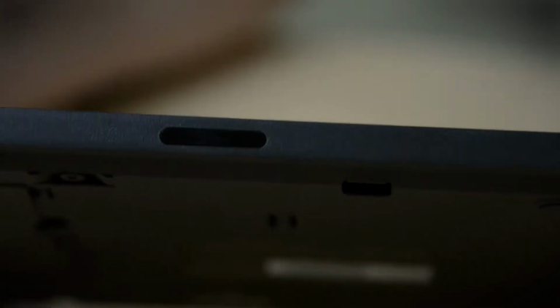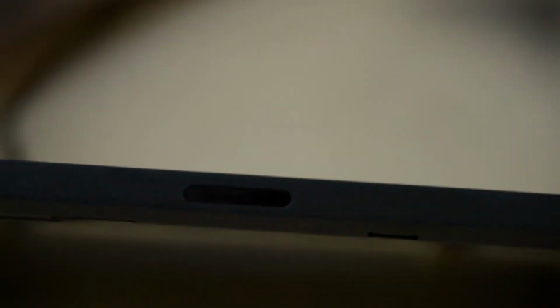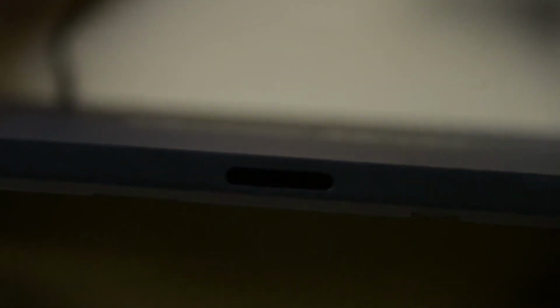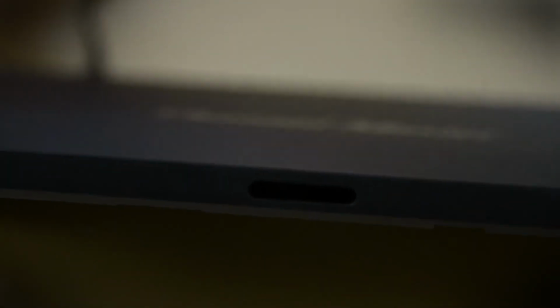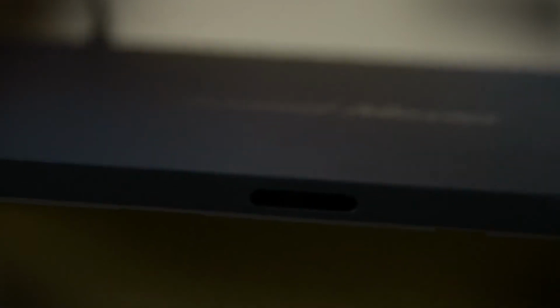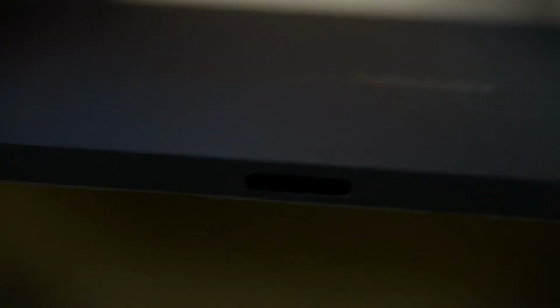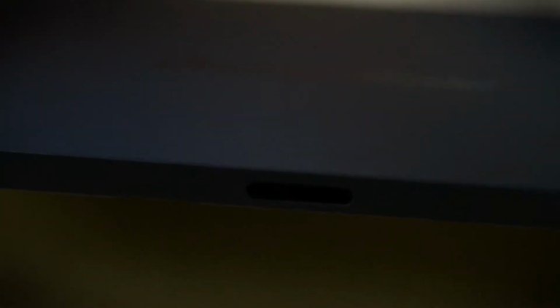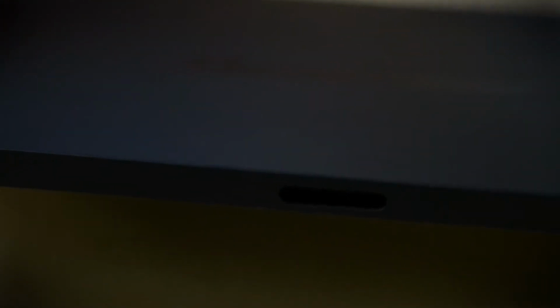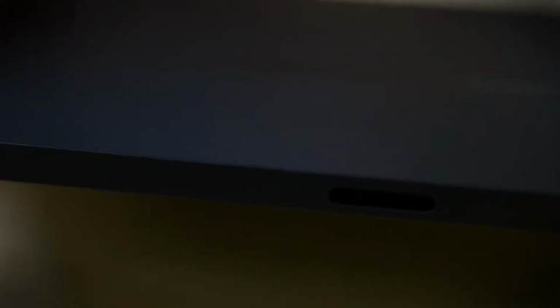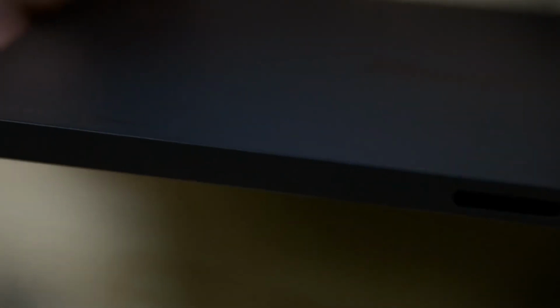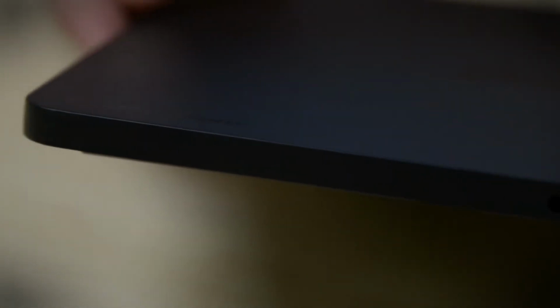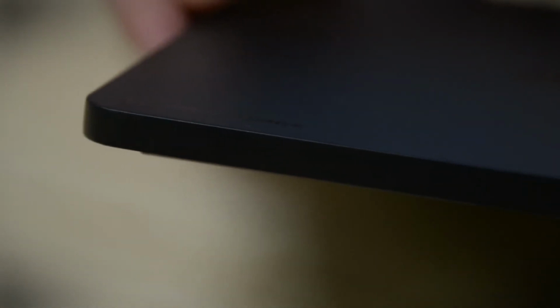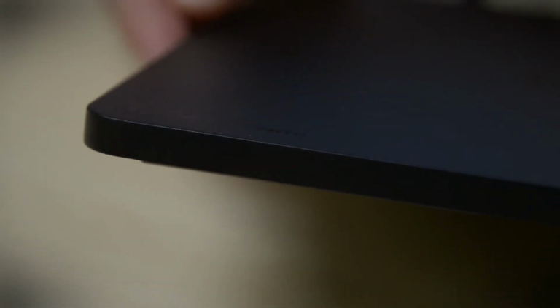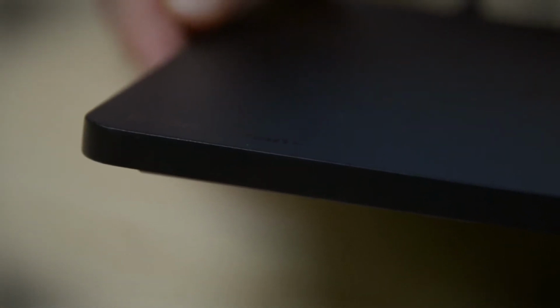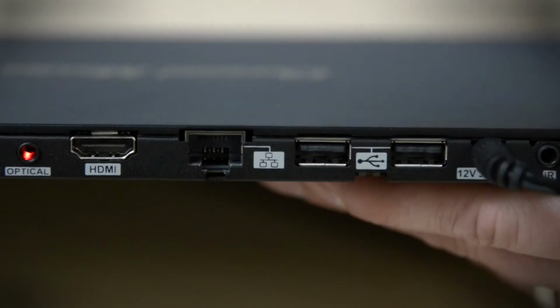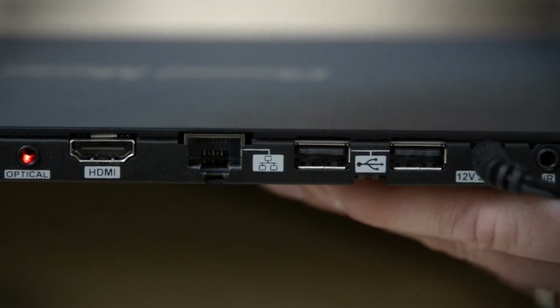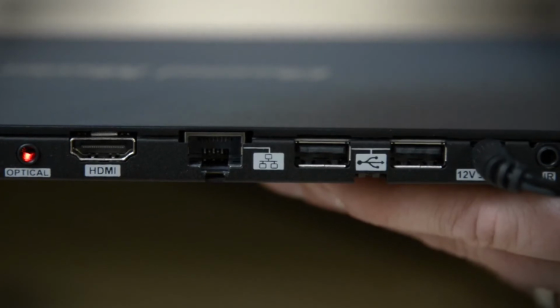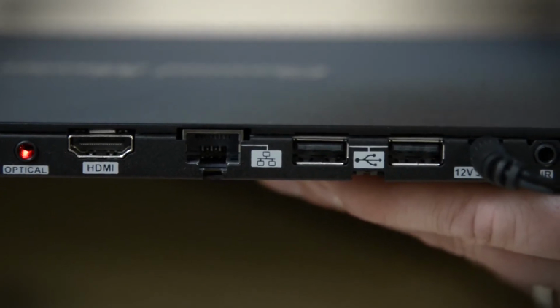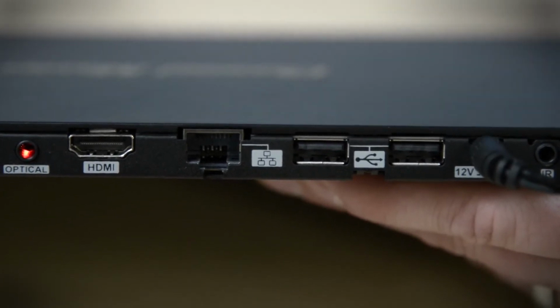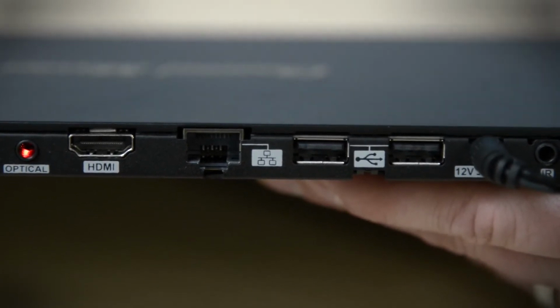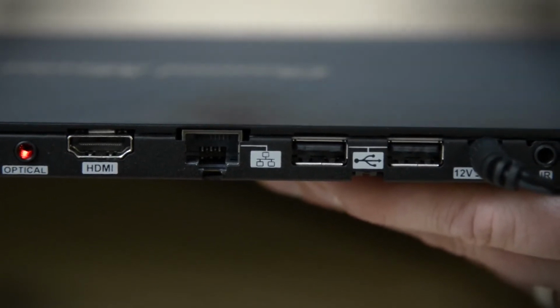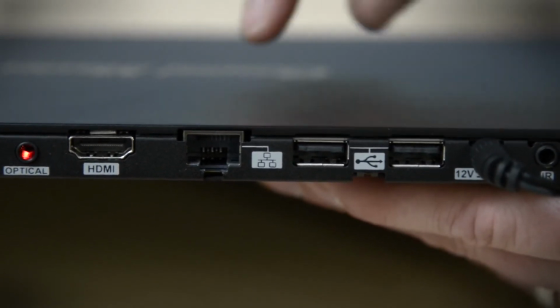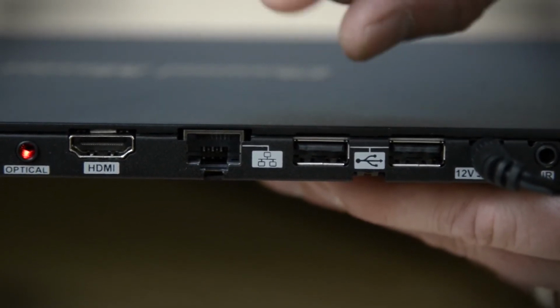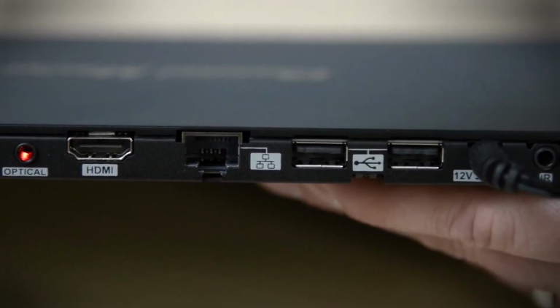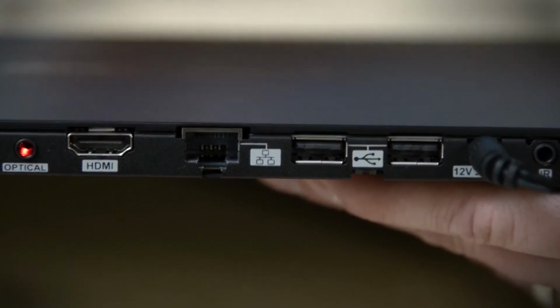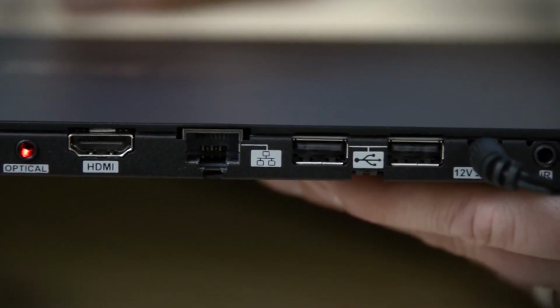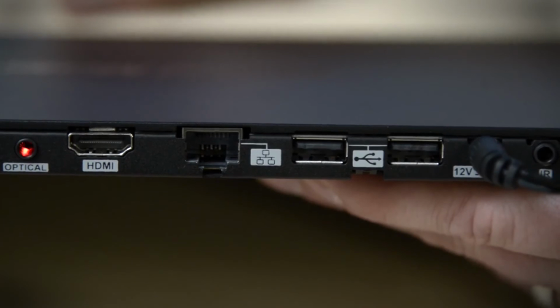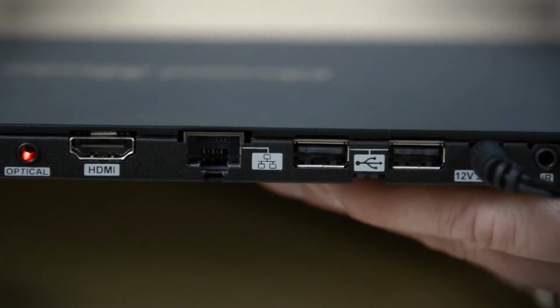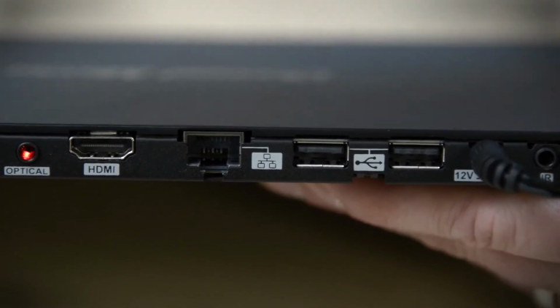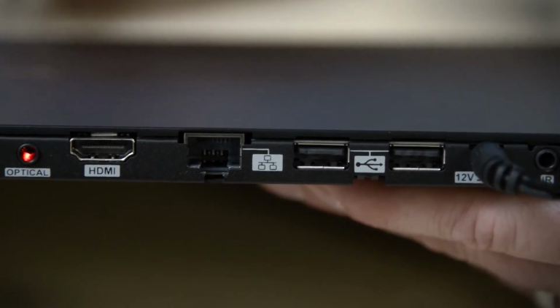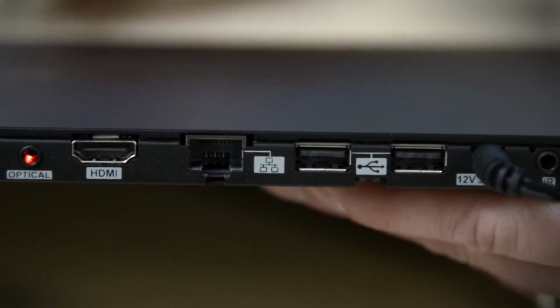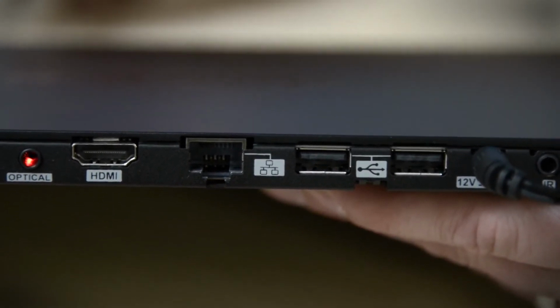The reason this thing is so thin is because there's no storage space inside — you're going to have to add an external hard drive, and that's going to cost you at least another hundred bucks. Also, if you want wireless internet, you'll need one of those USB ports to power an optional dongle that Channel Master sells.